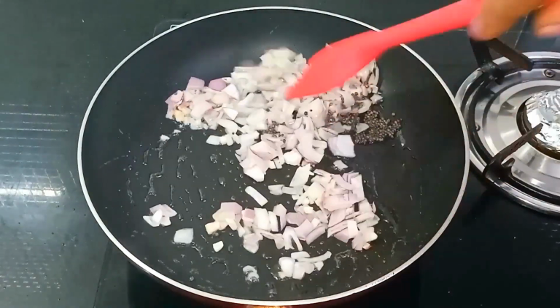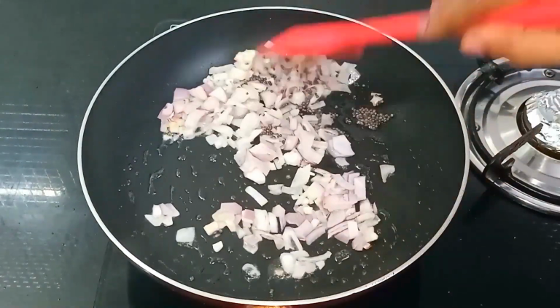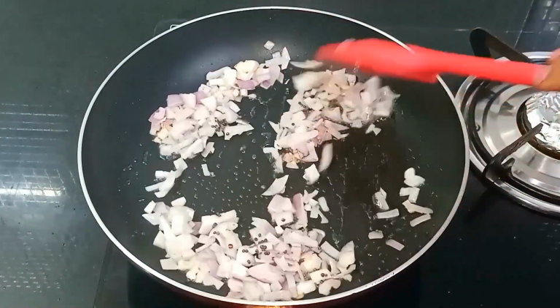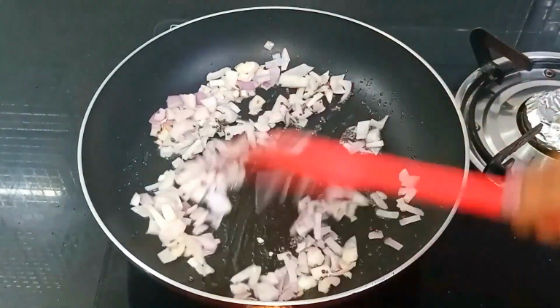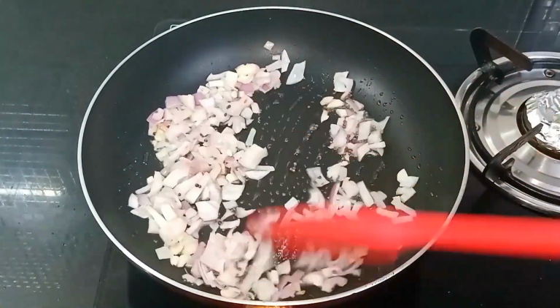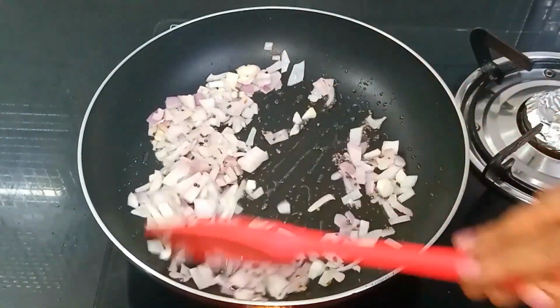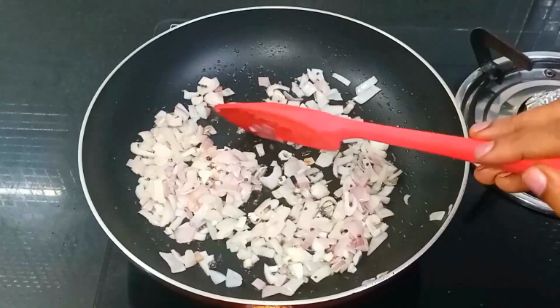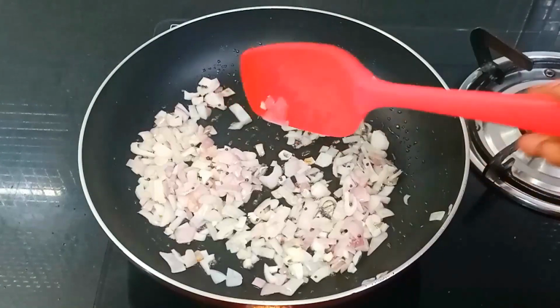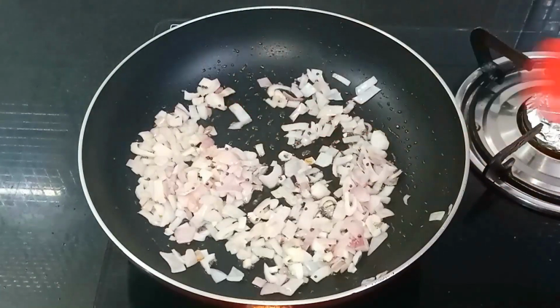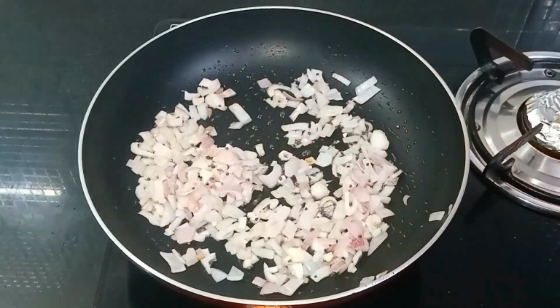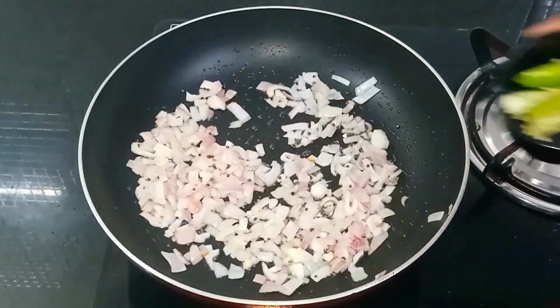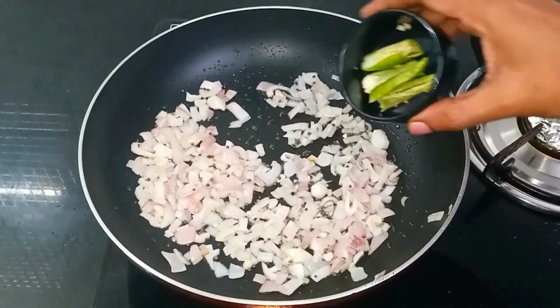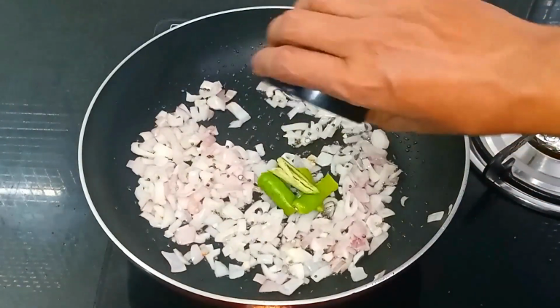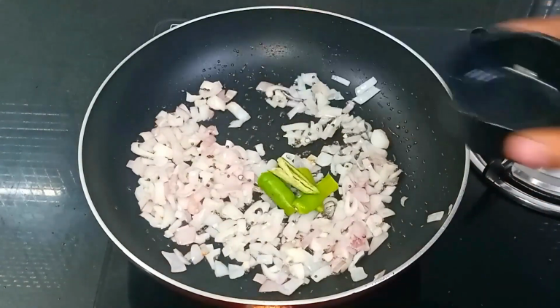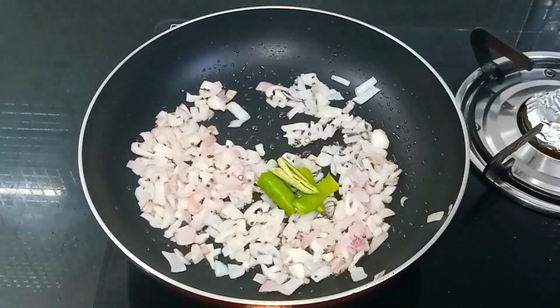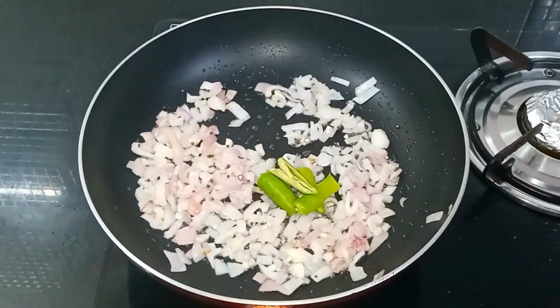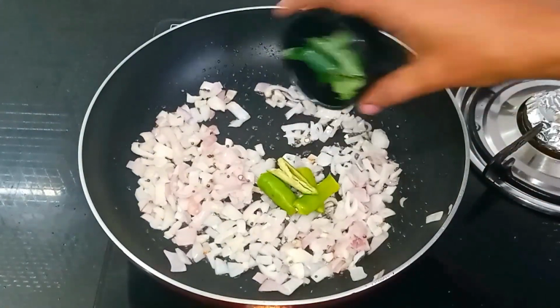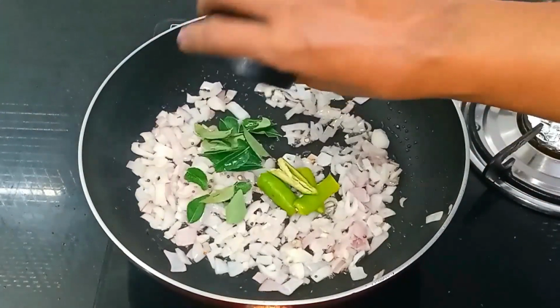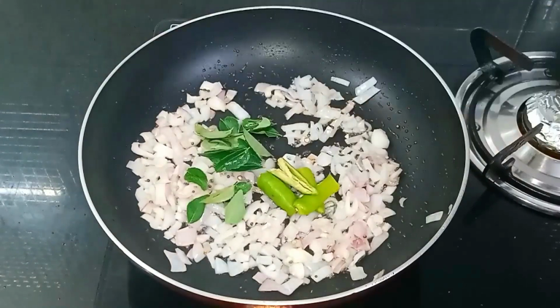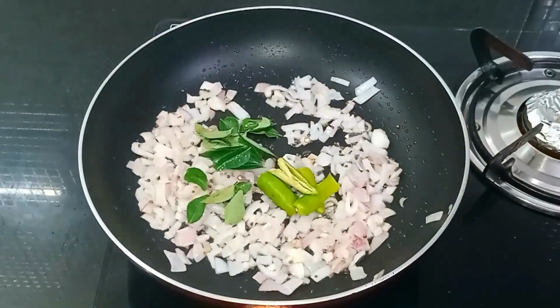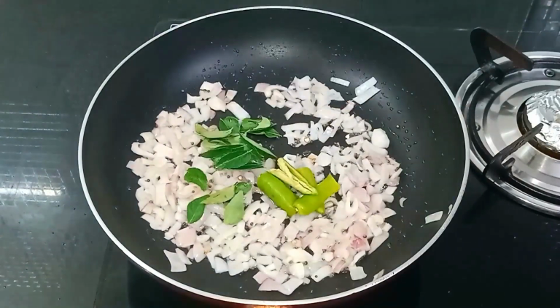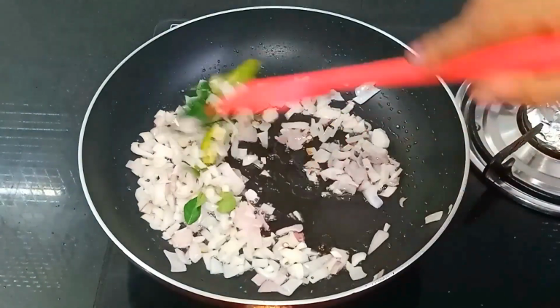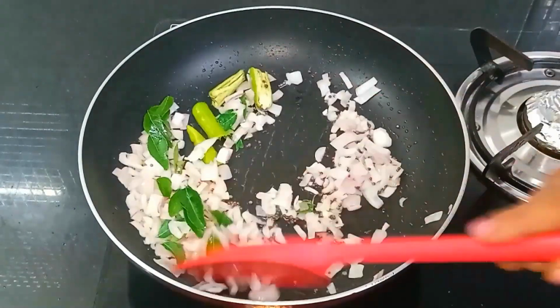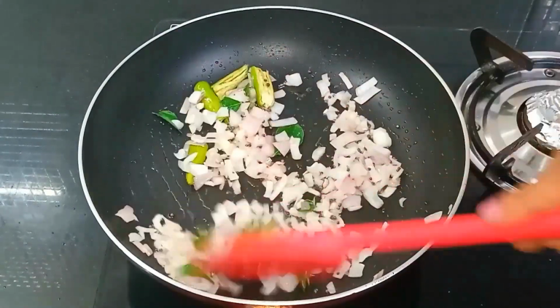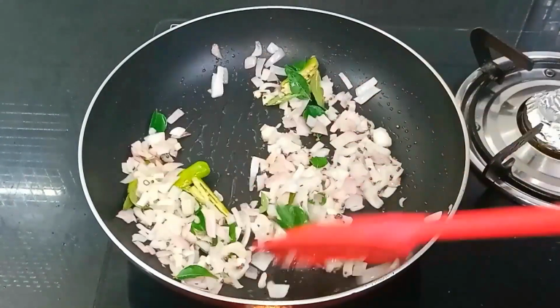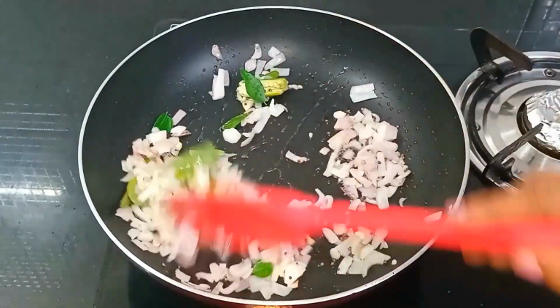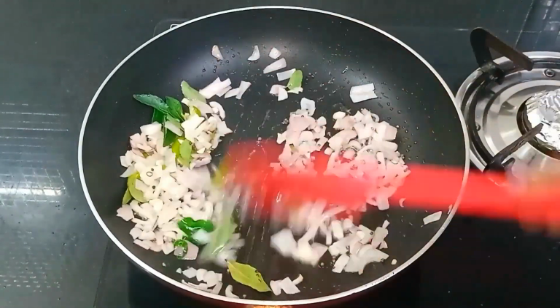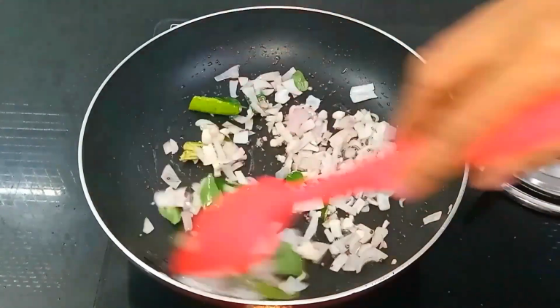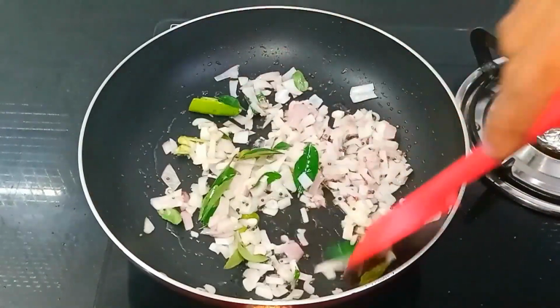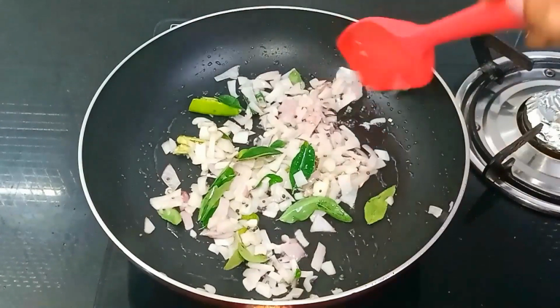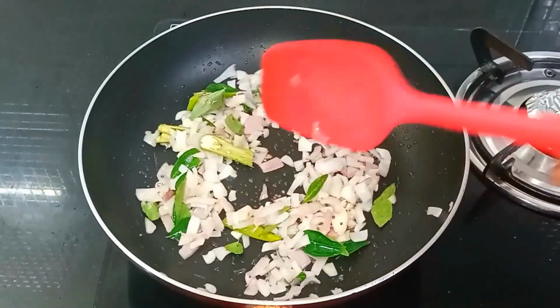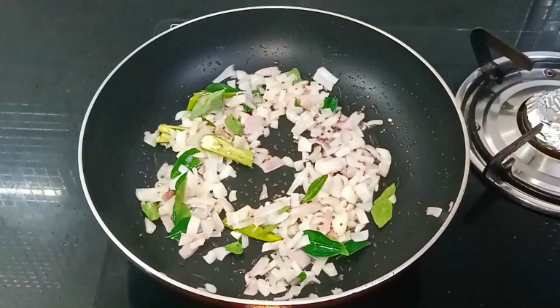Now add the whole spice mix. In this place, add ginger, a small amount of sauce, and mix it in.